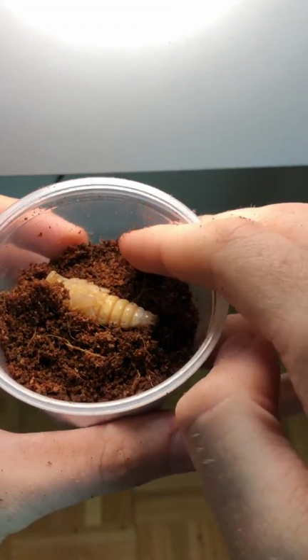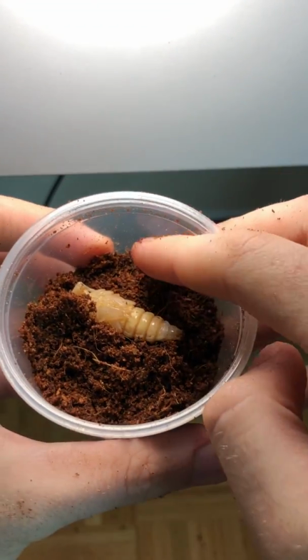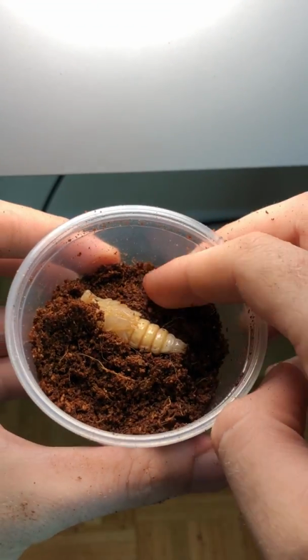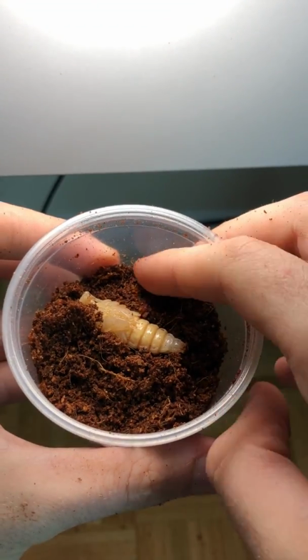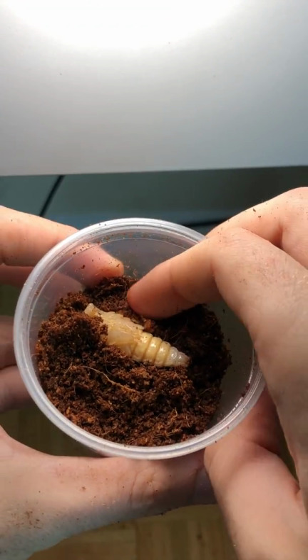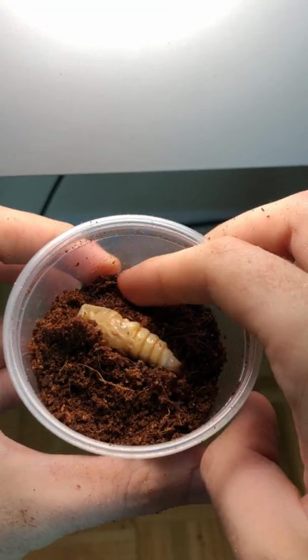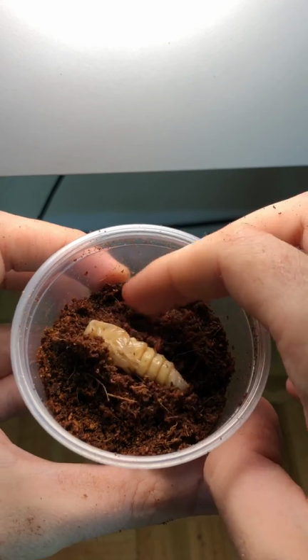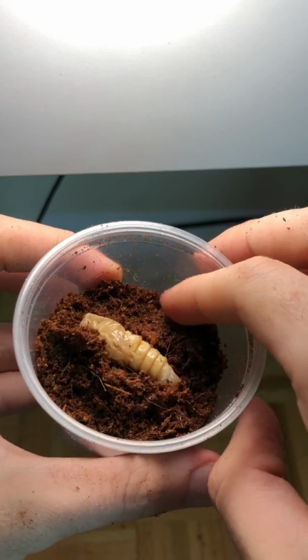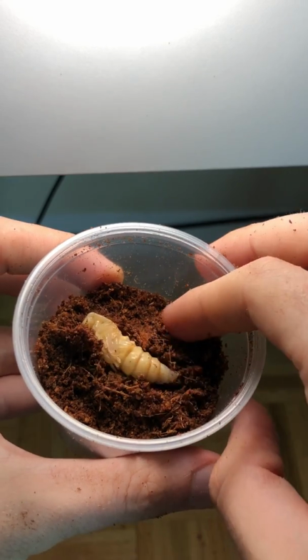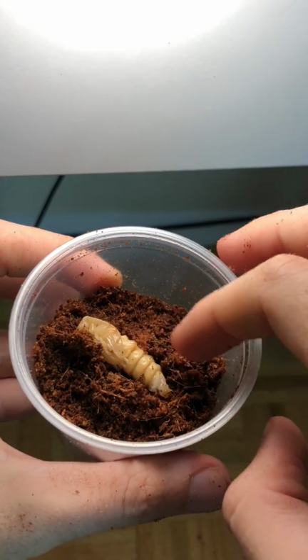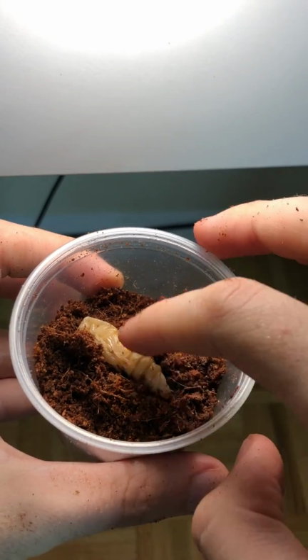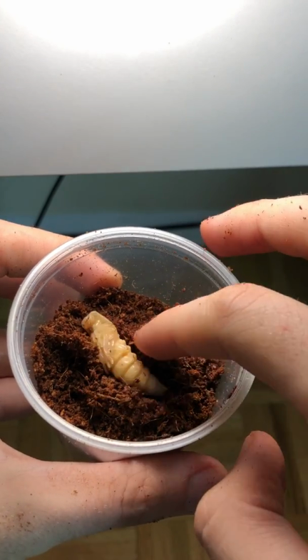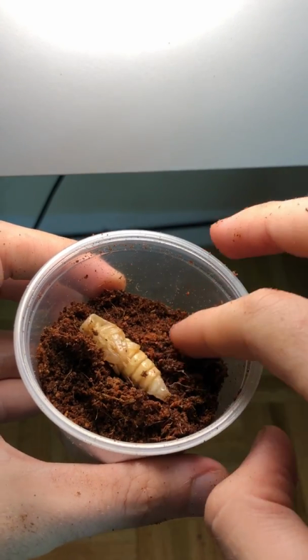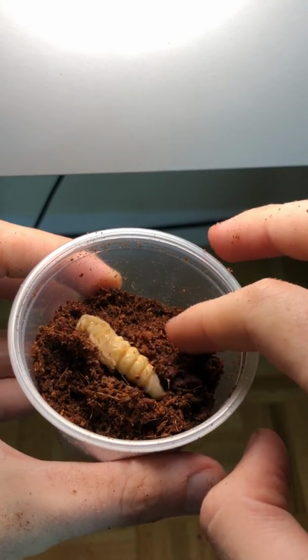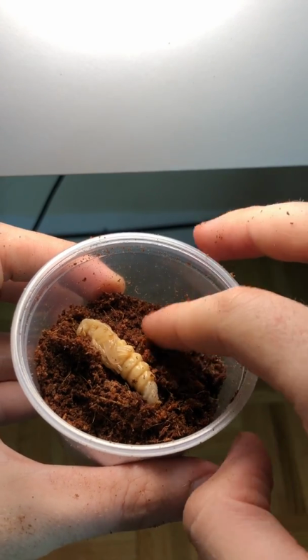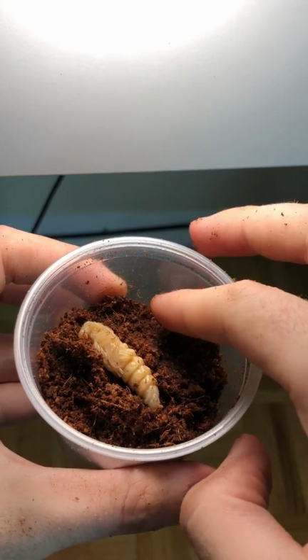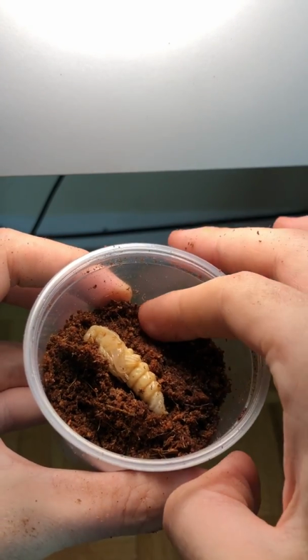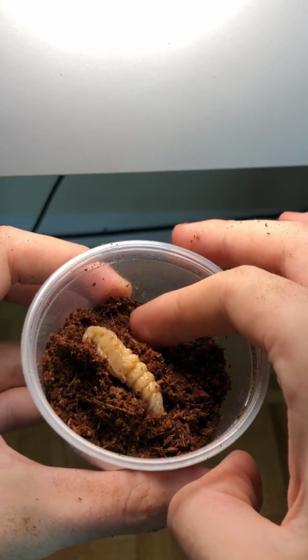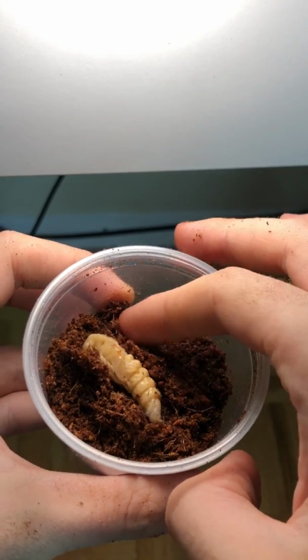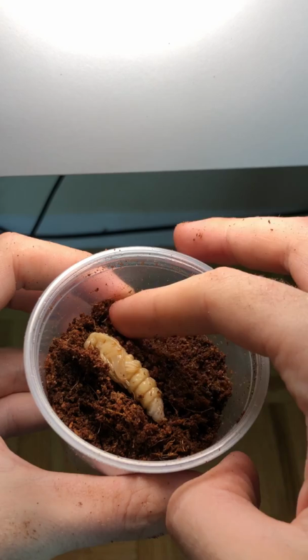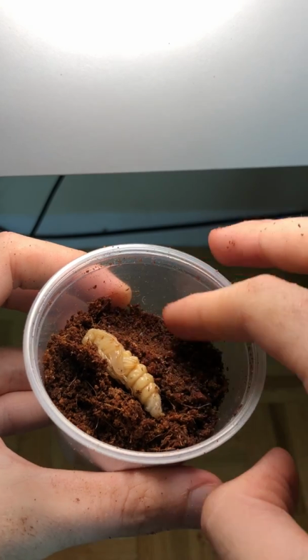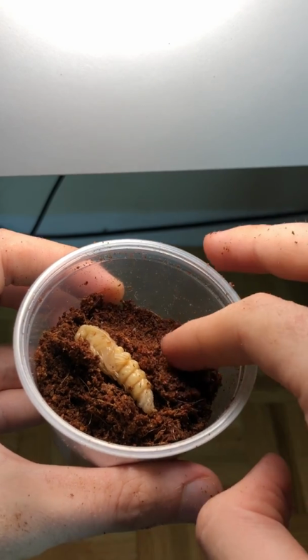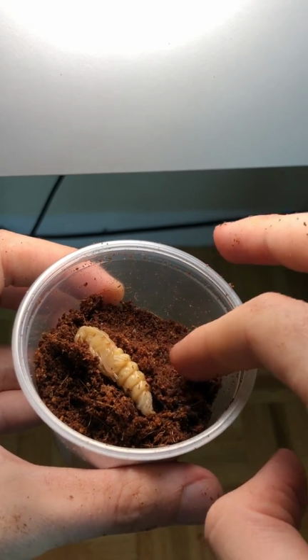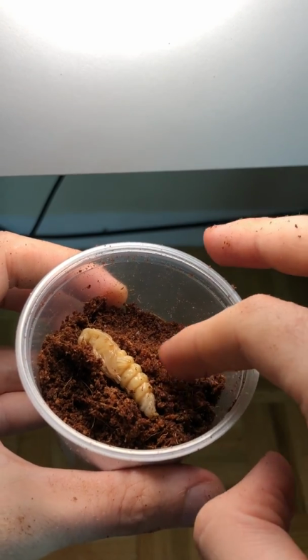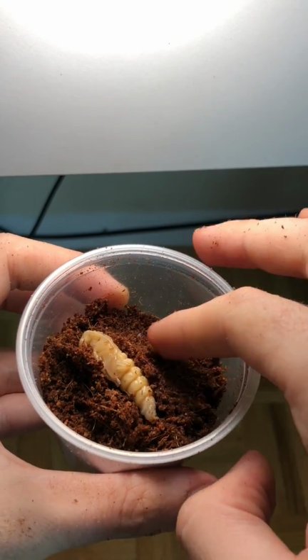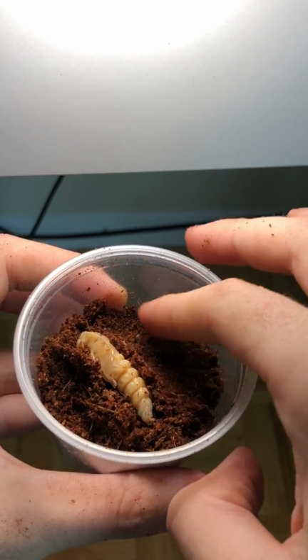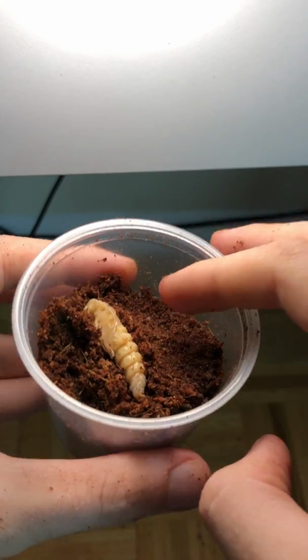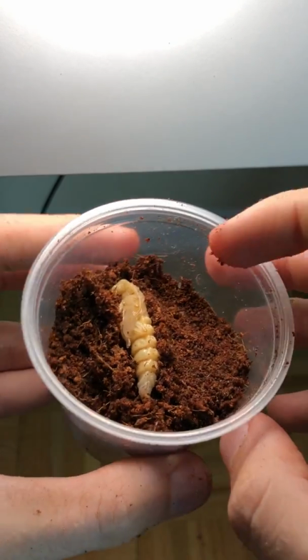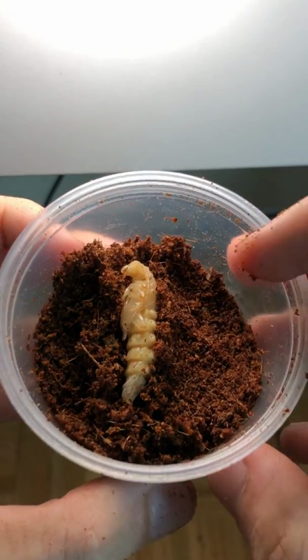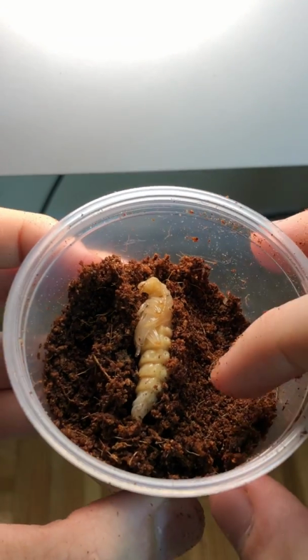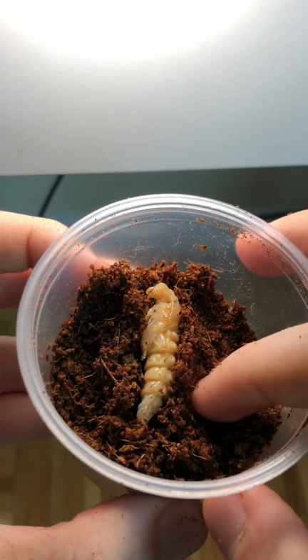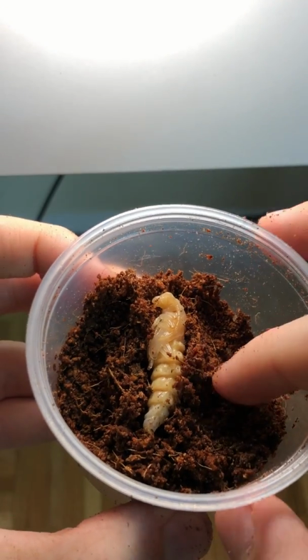Carefully, I pushed some of the substrate up against the pupae, and it kept wriggling around a little bit. Hopefully that meant I was doing something right and that it would be happy in its new home. This was what it looked like once I was done.